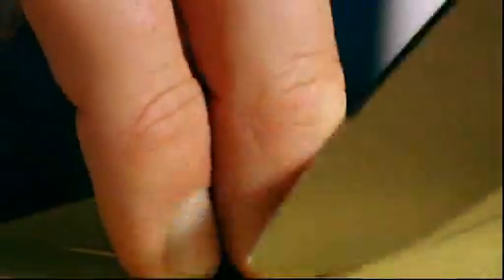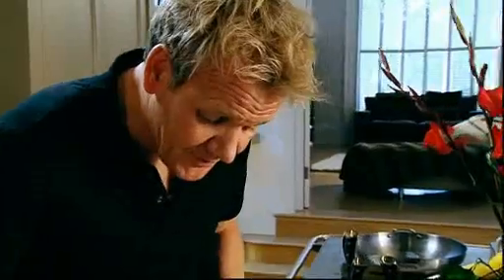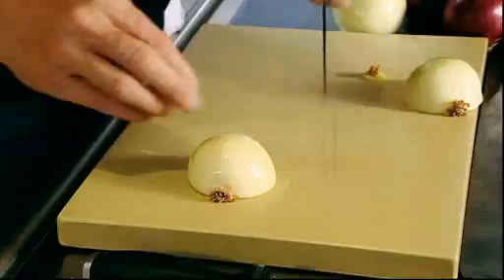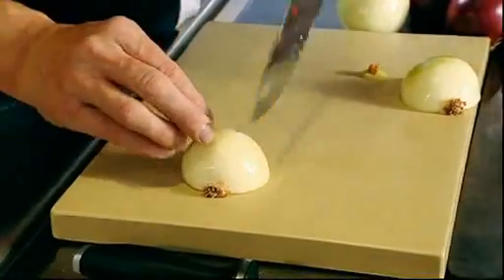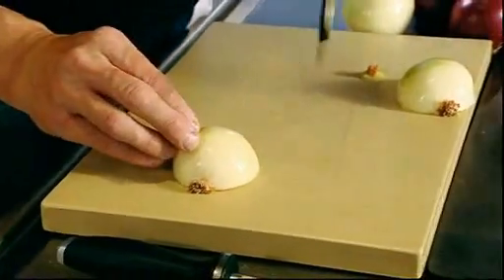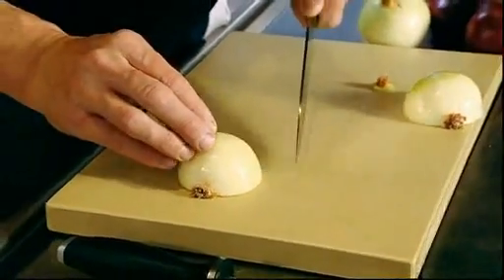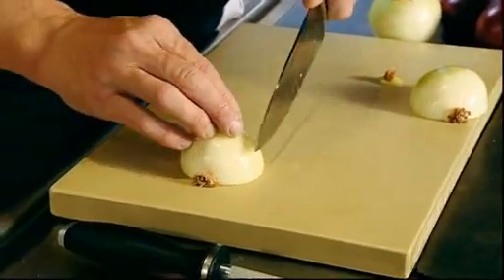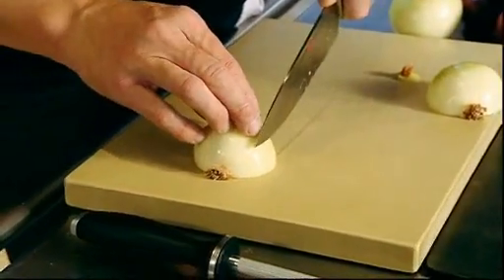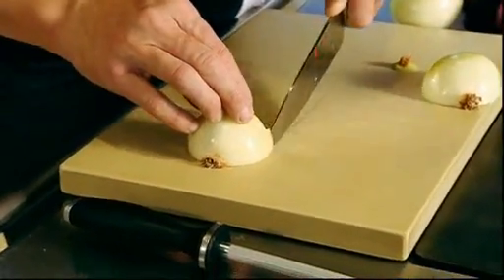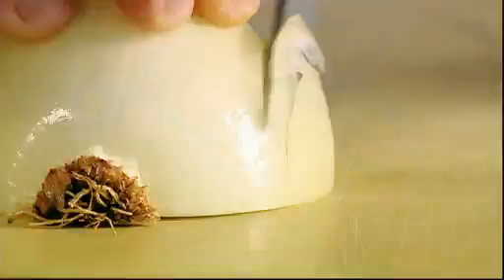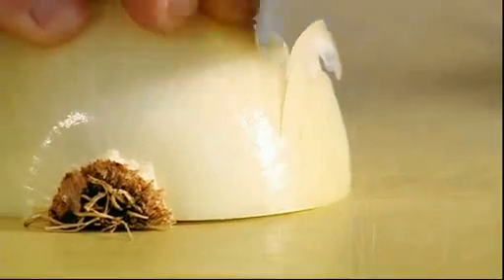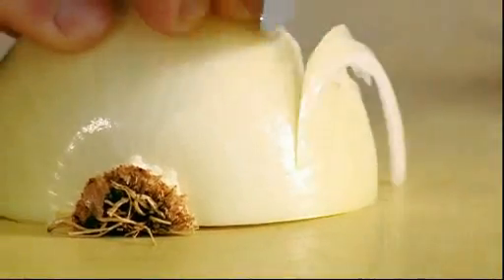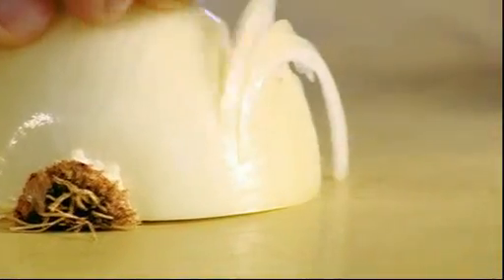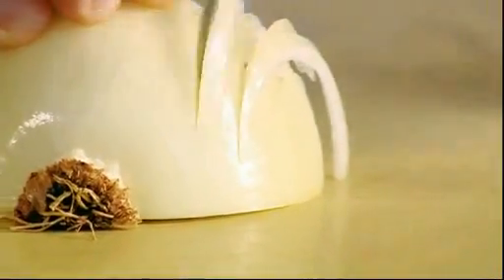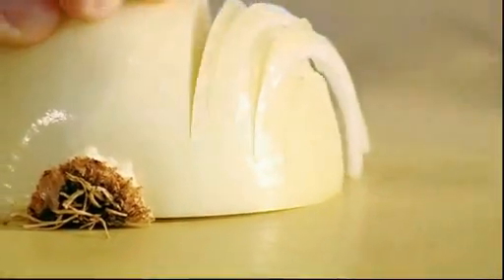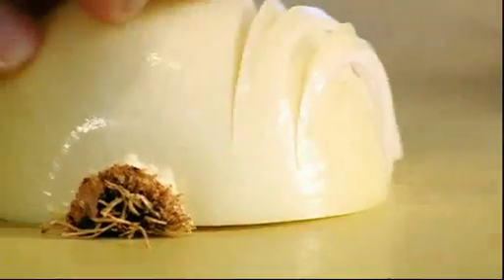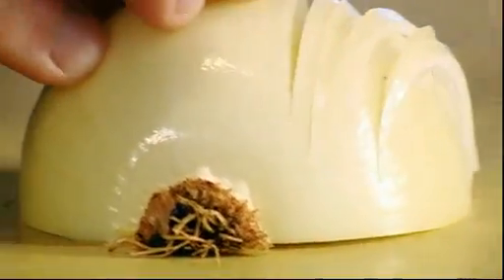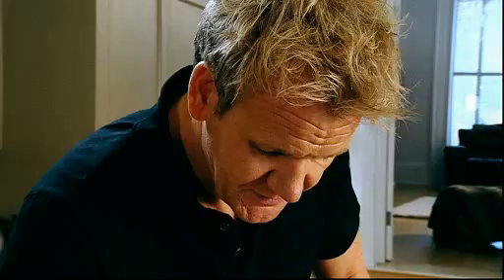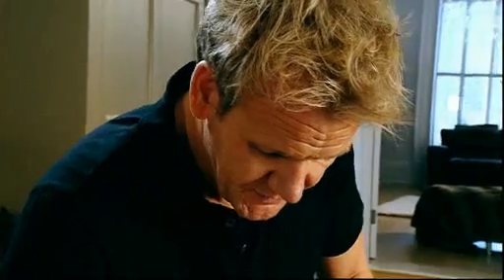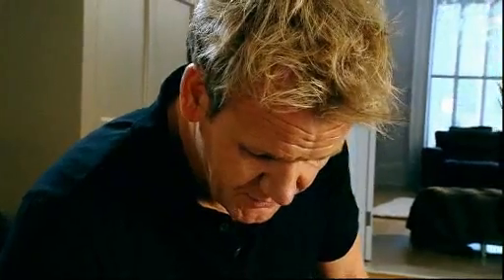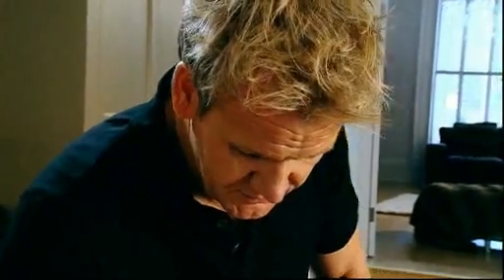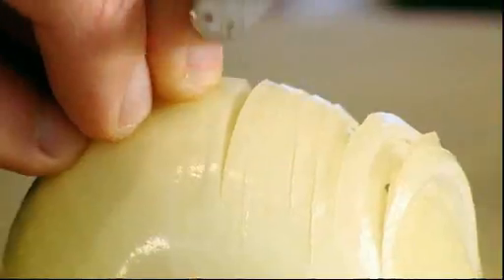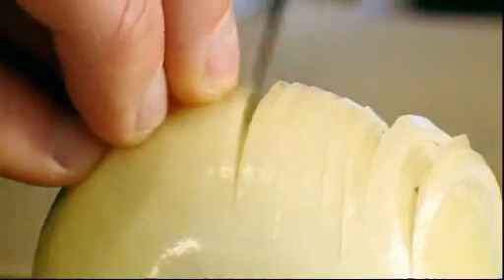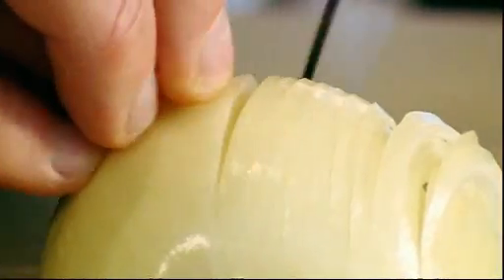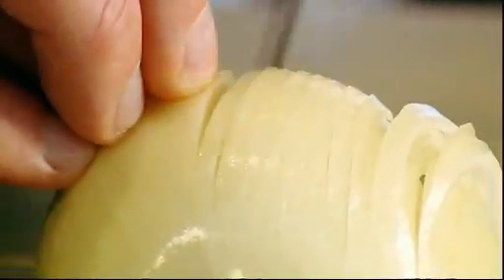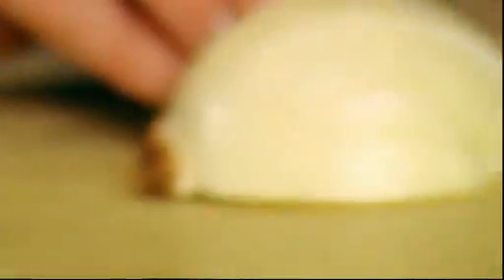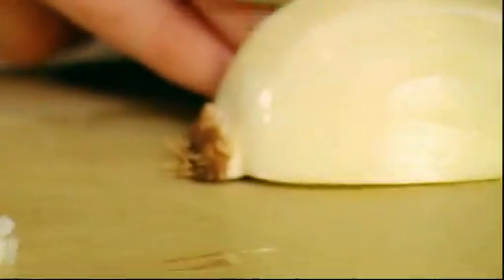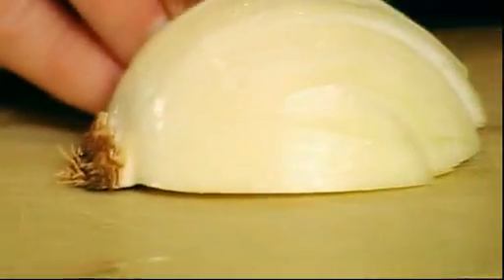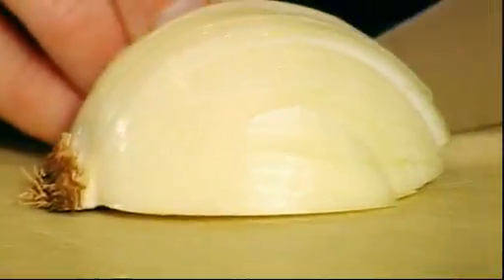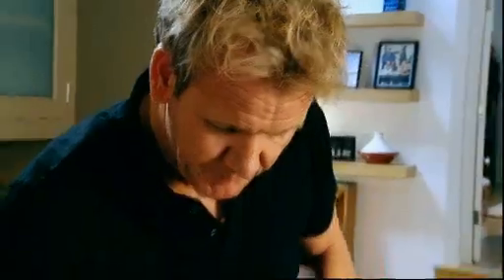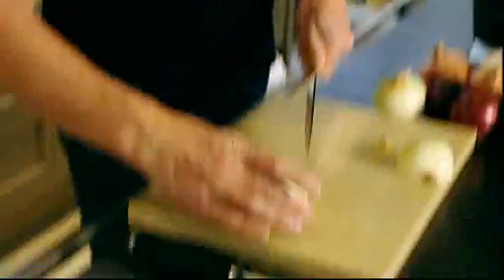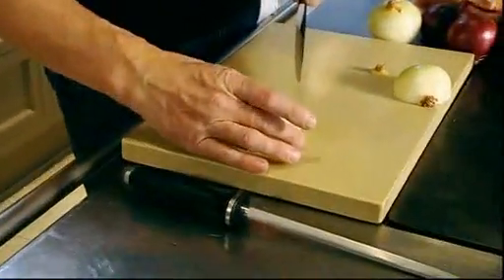Fingers on top of the onion, point the knife towards the root and try to get as close to the root as possible. Nice, long stroke. And then push the onion back together.